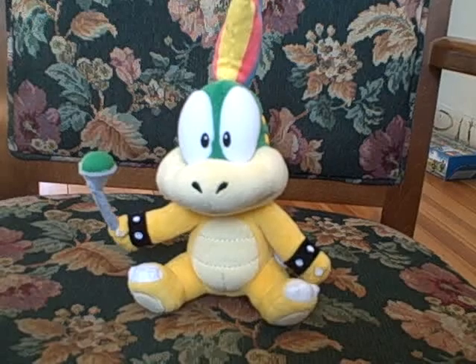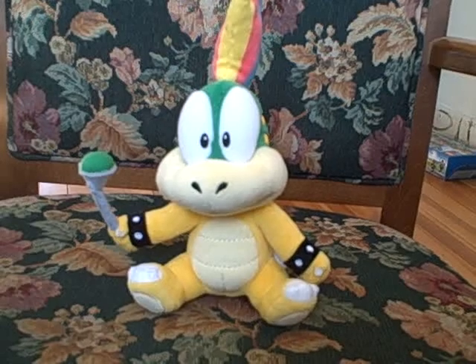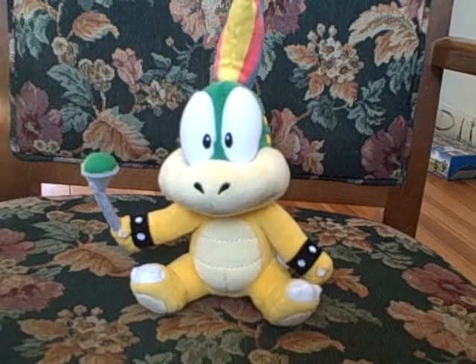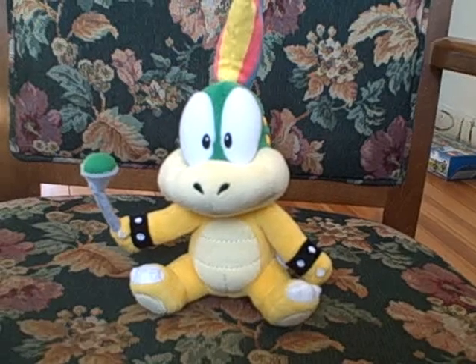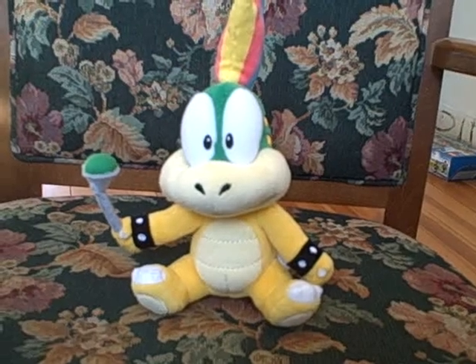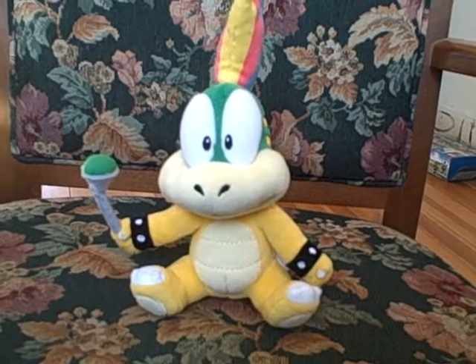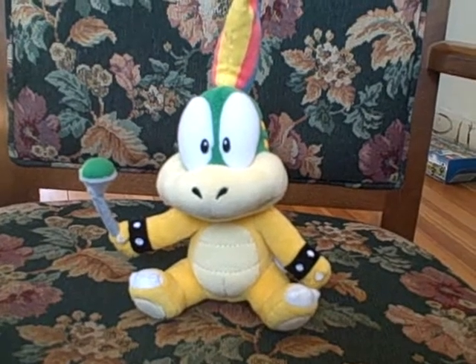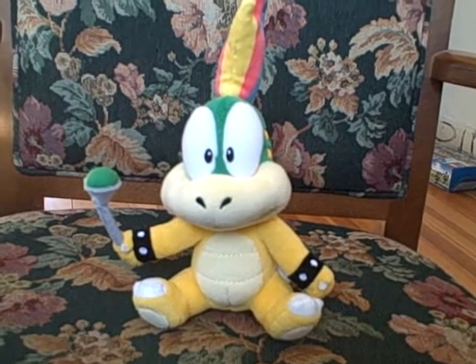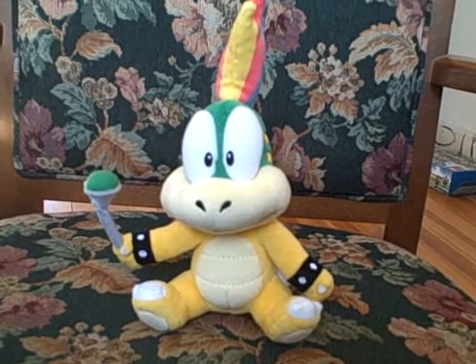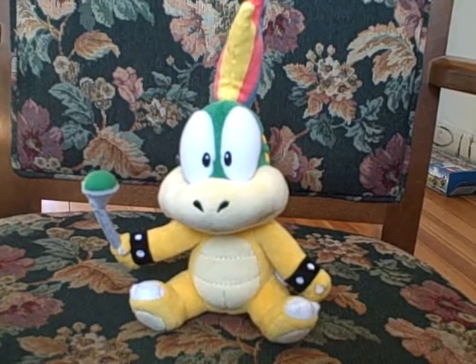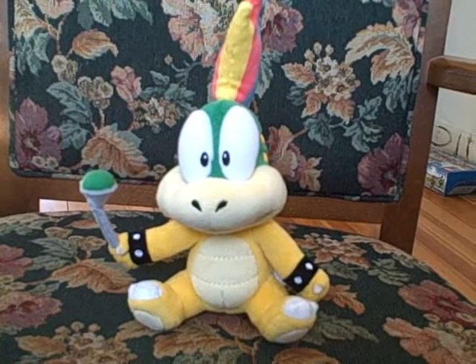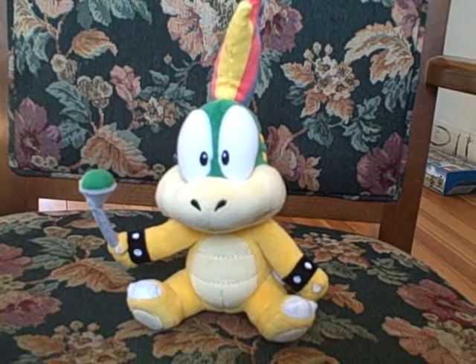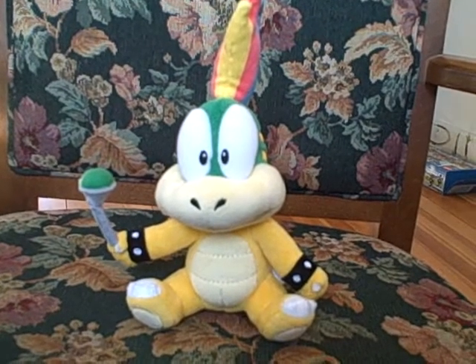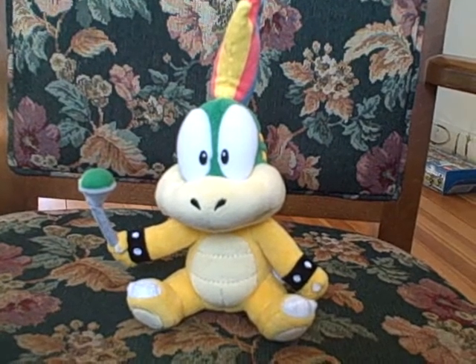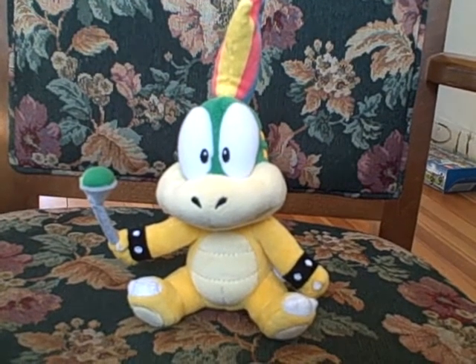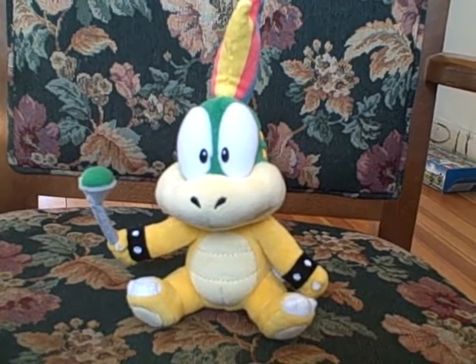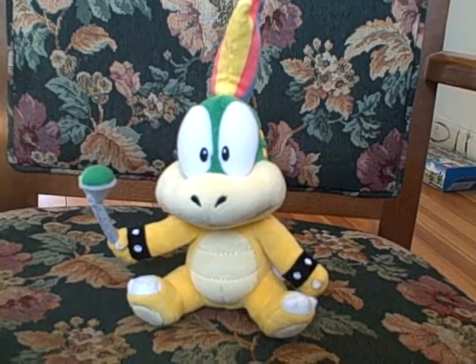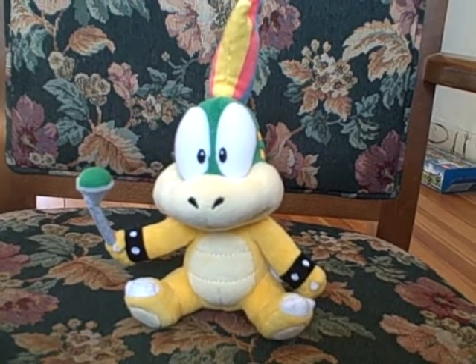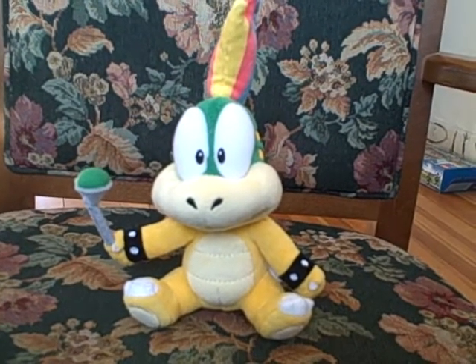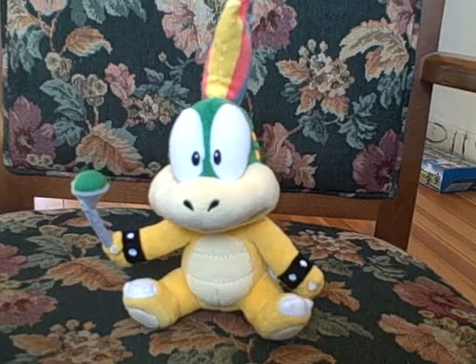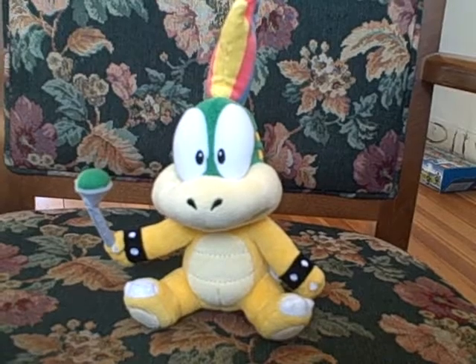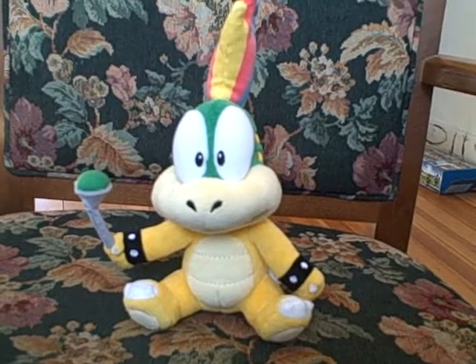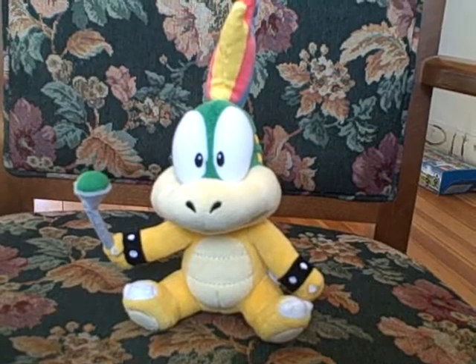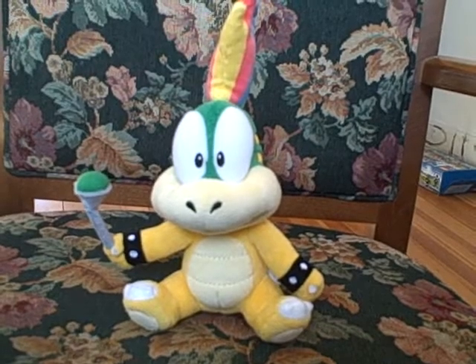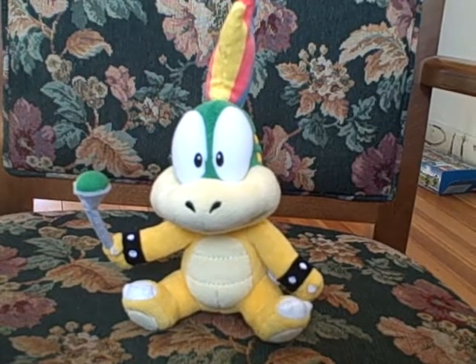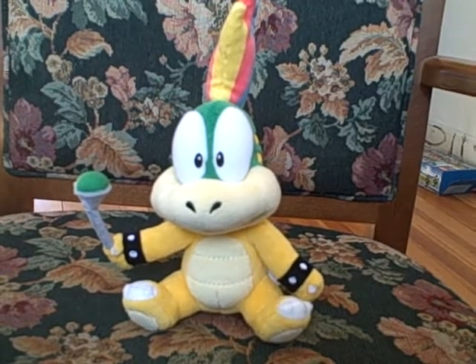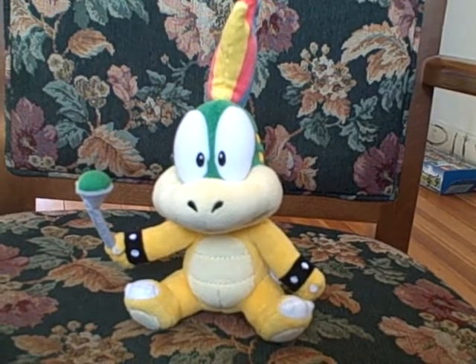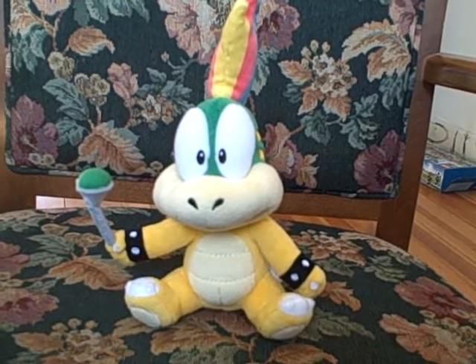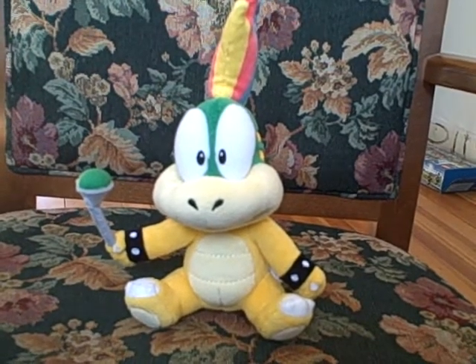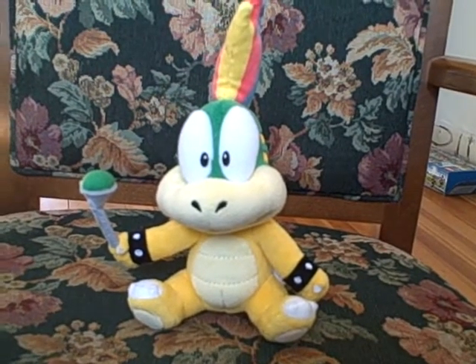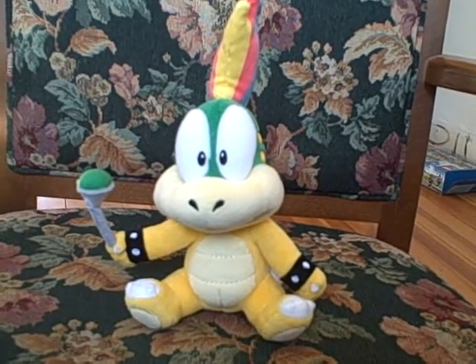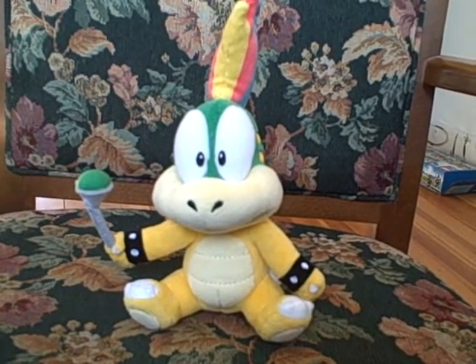Hello, this is our new Lemmy. This is a really, really nice Lemmy.